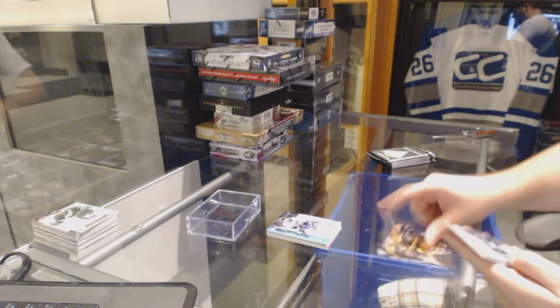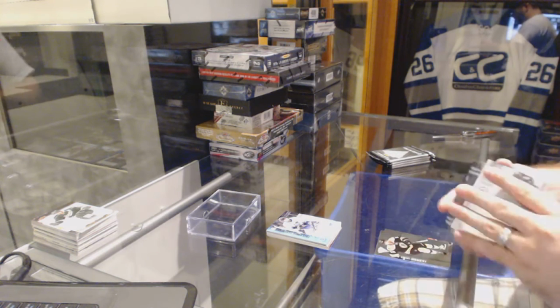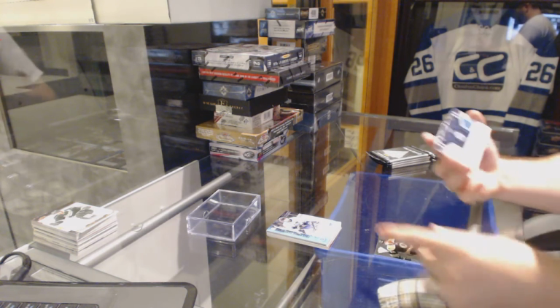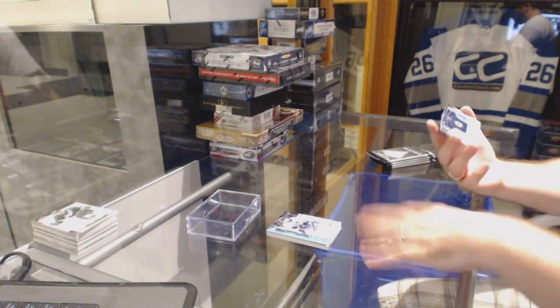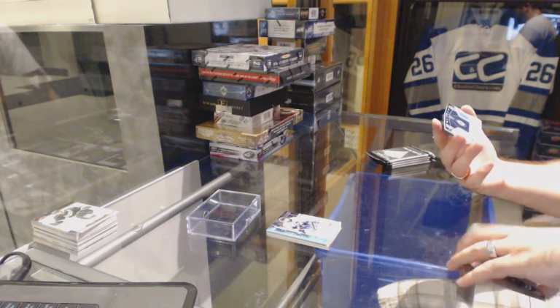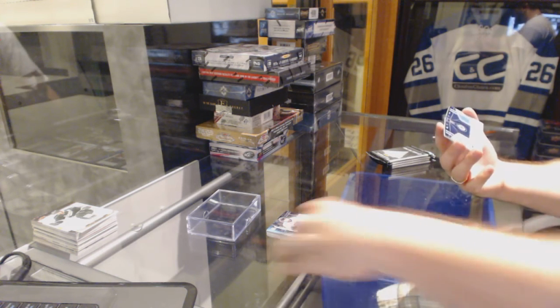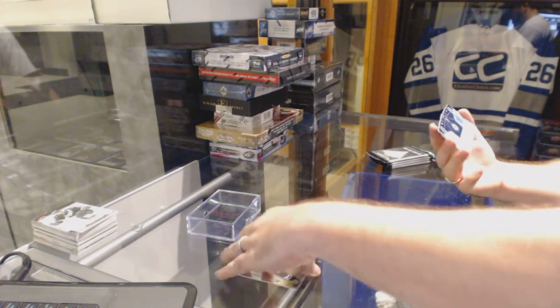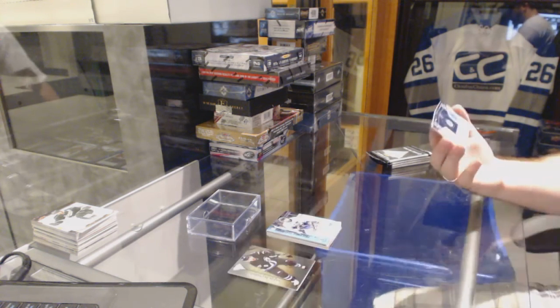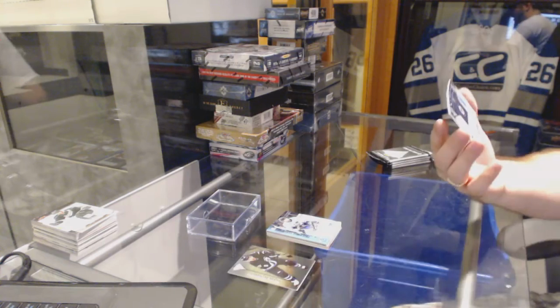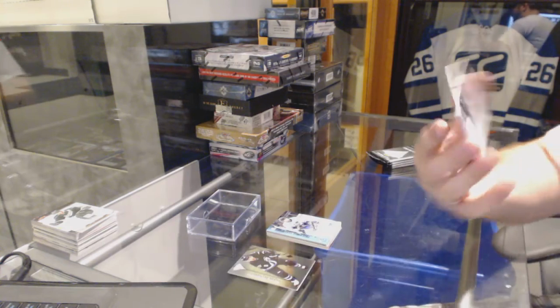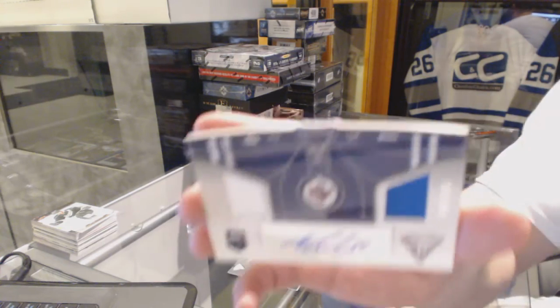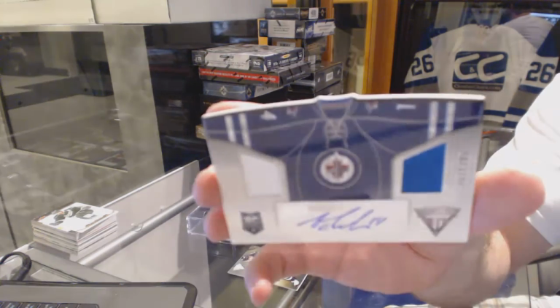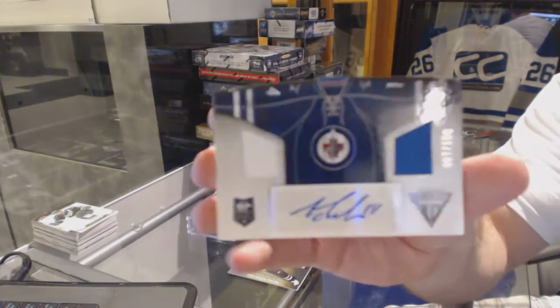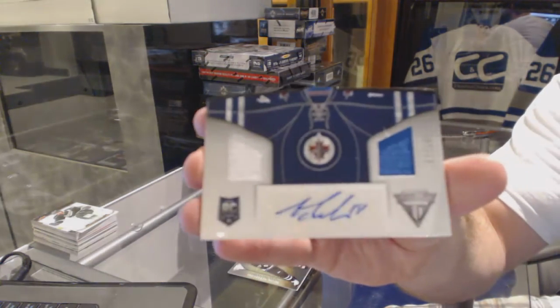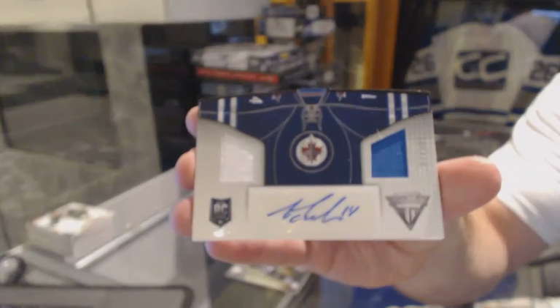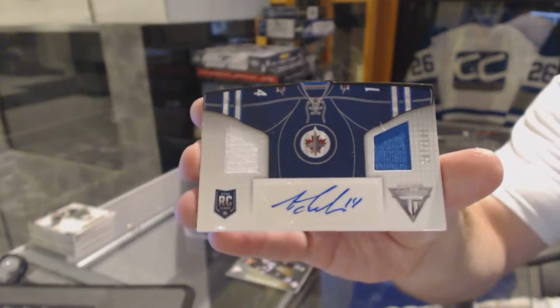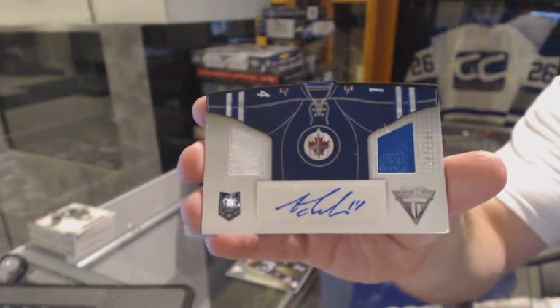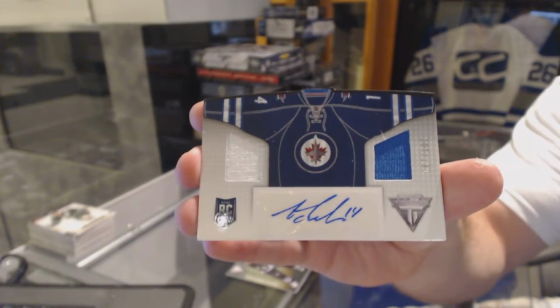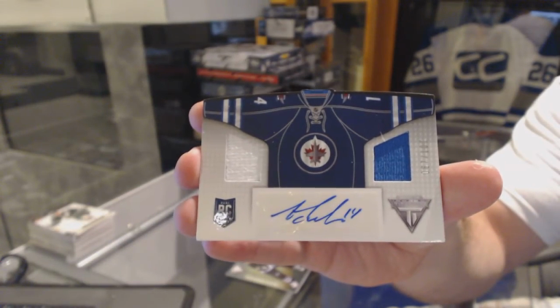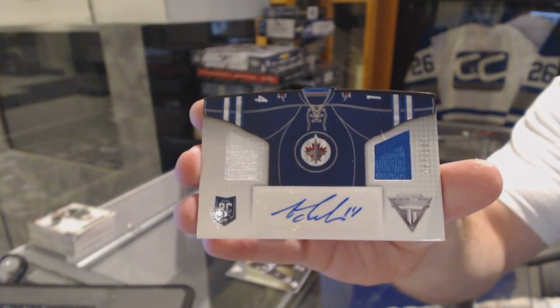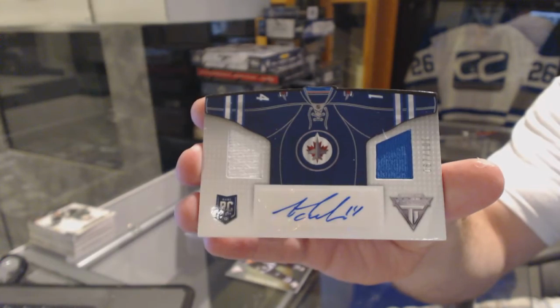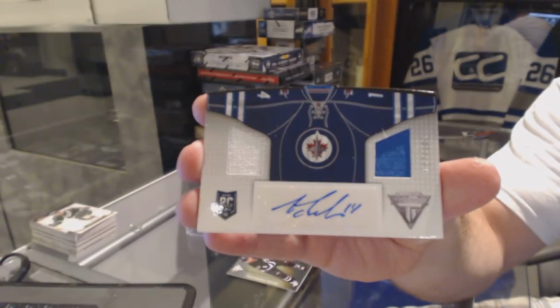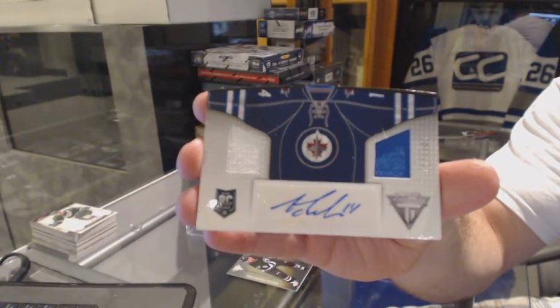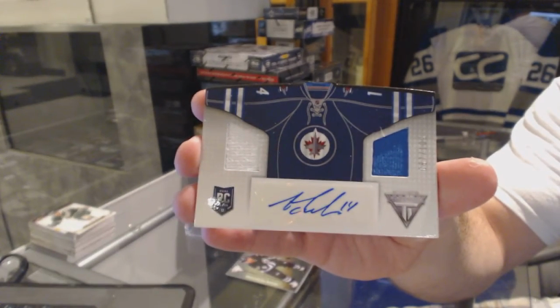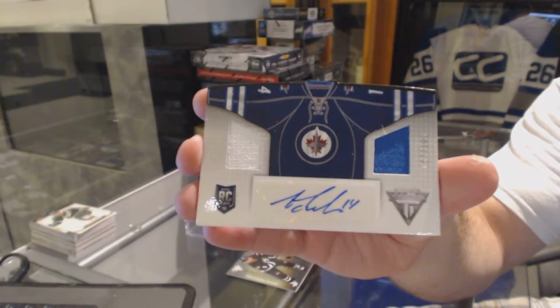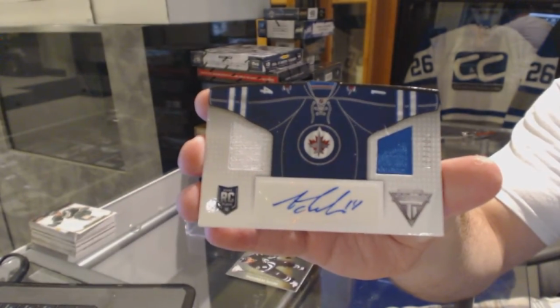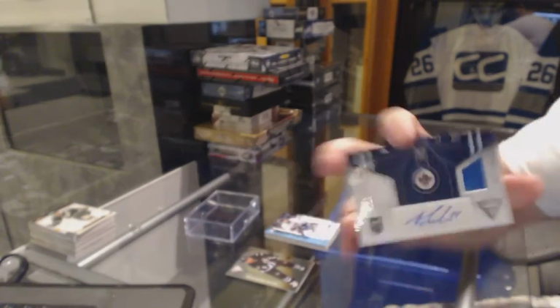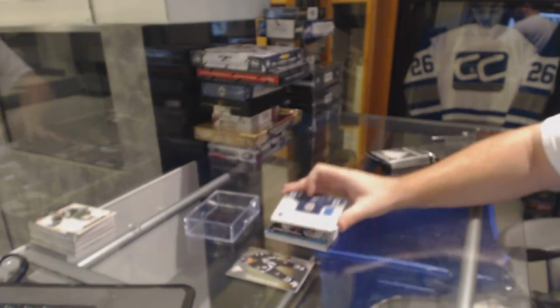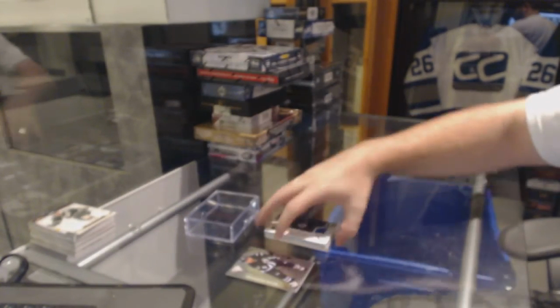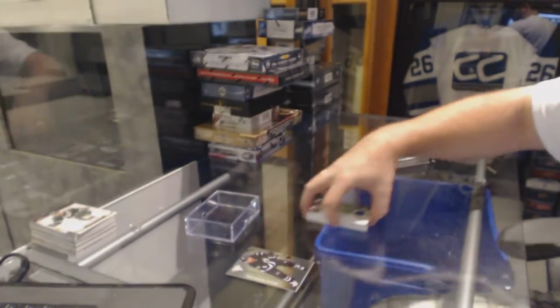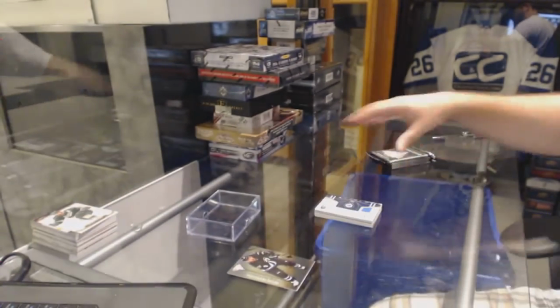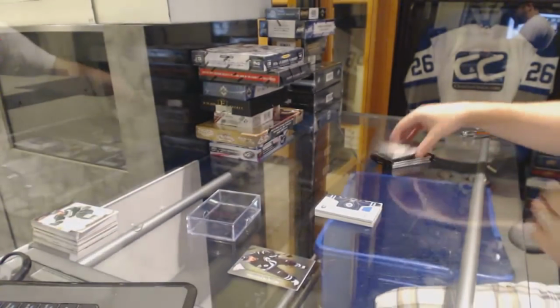We've got, for the Winnipeg Jets, a dual-jersey auto numbered to 100 — Anthony Peluso. Winnipeg Jets.